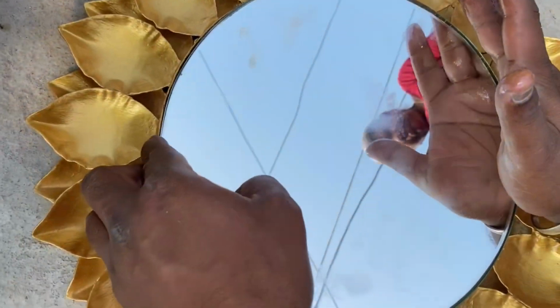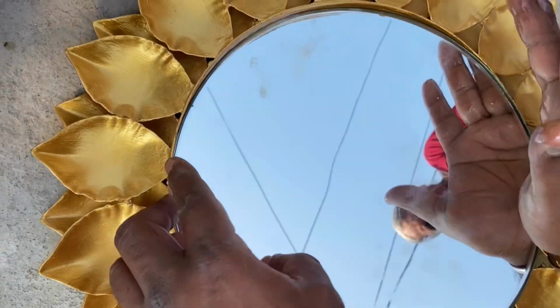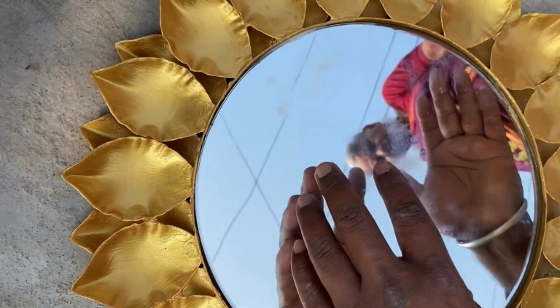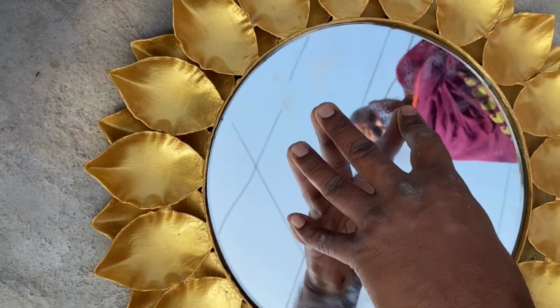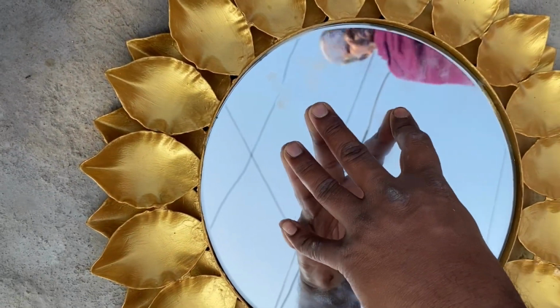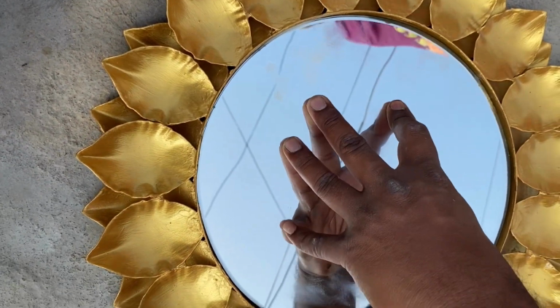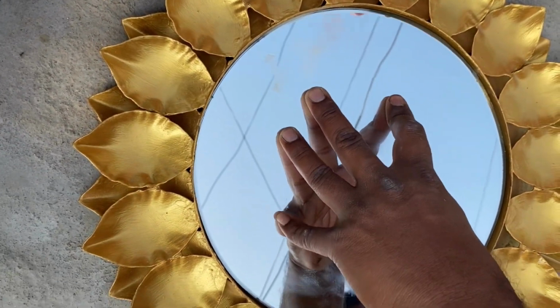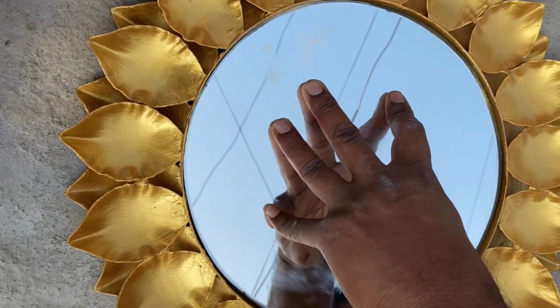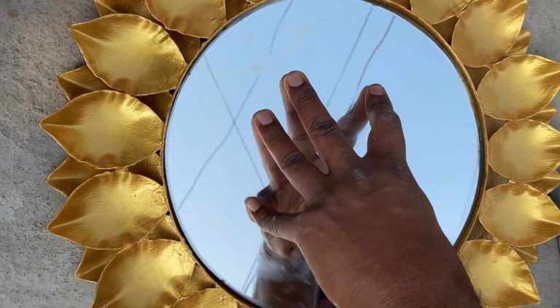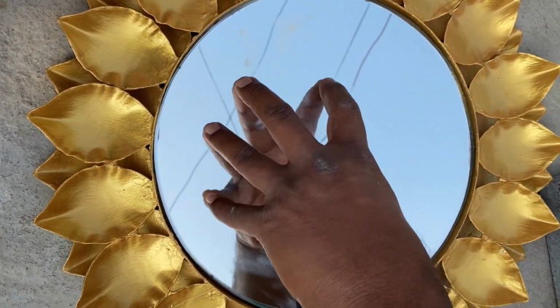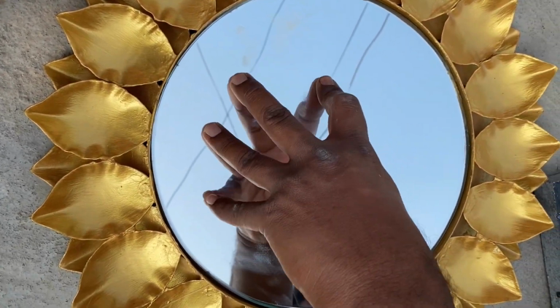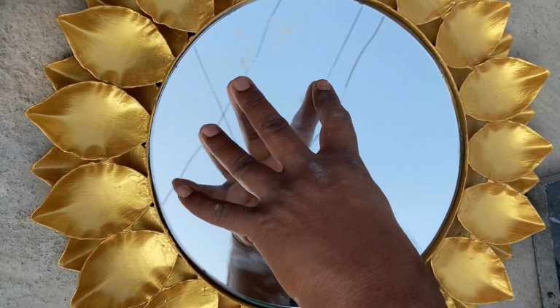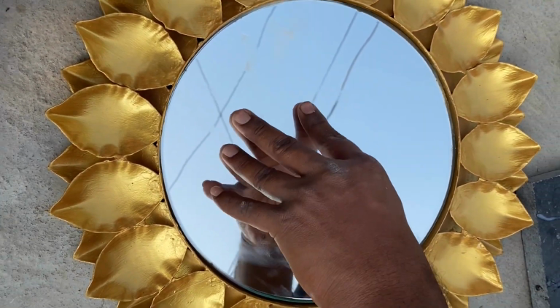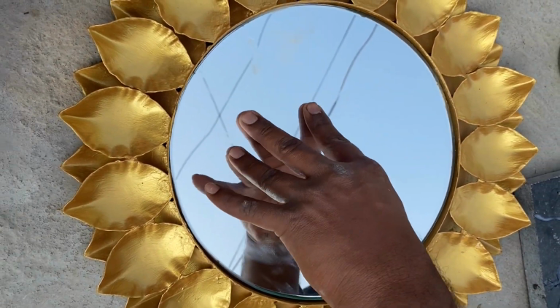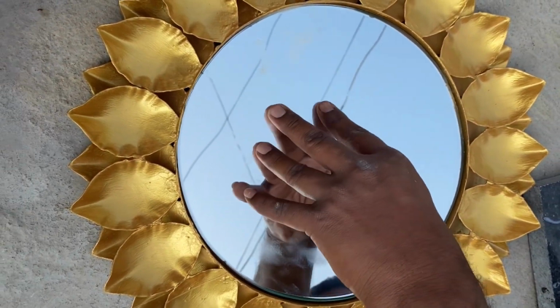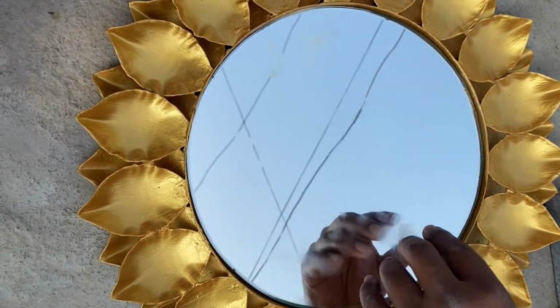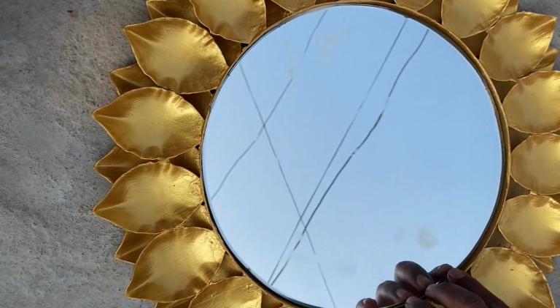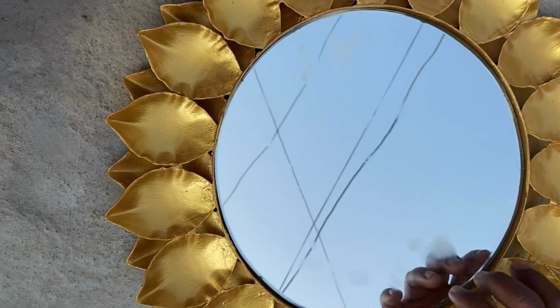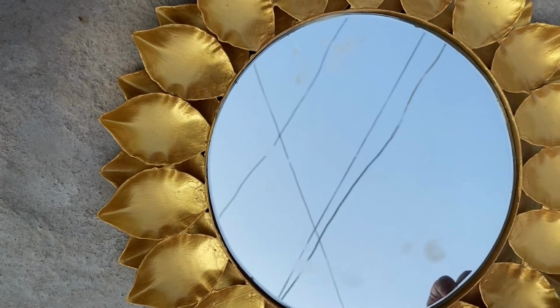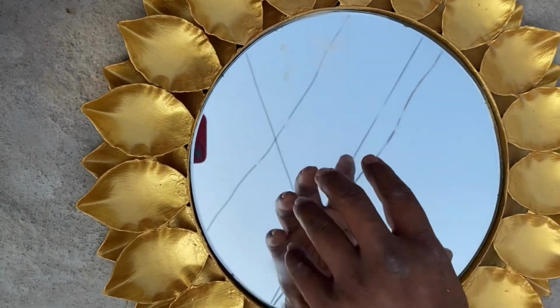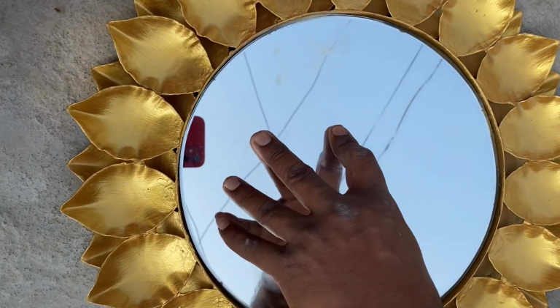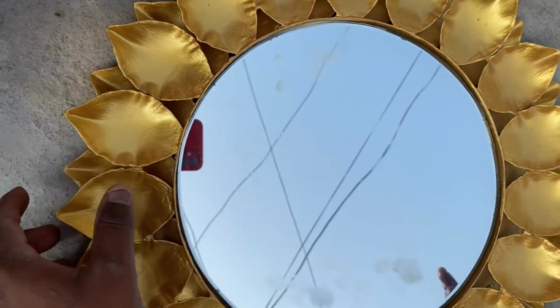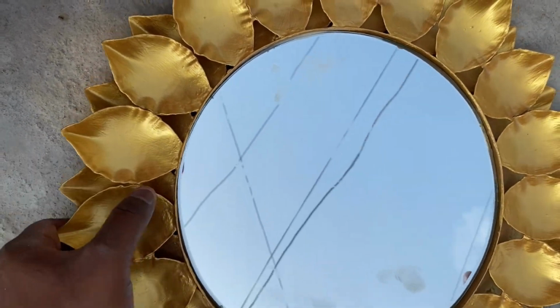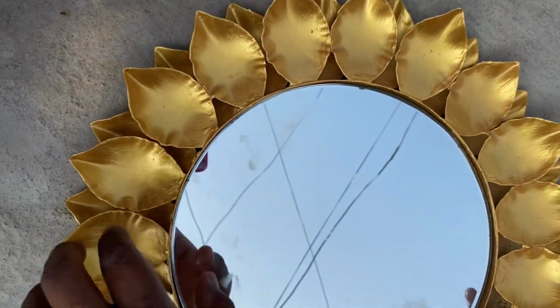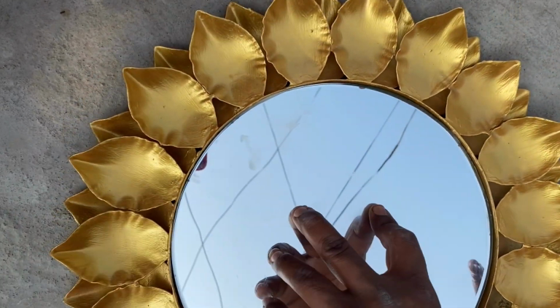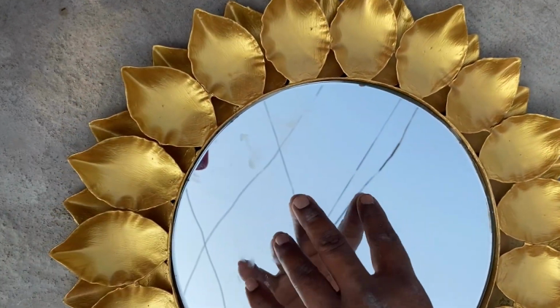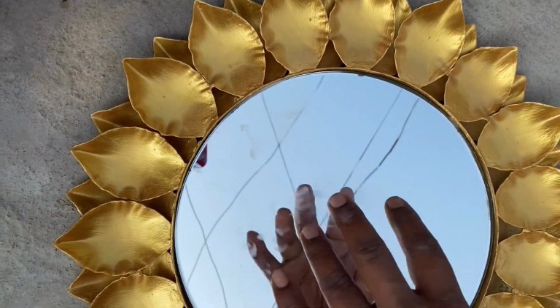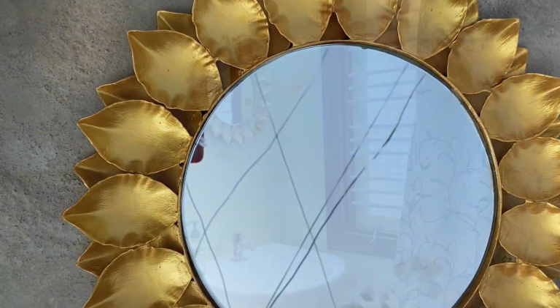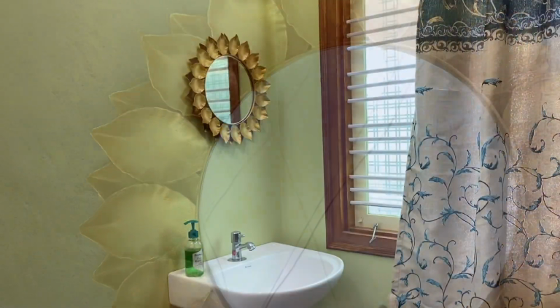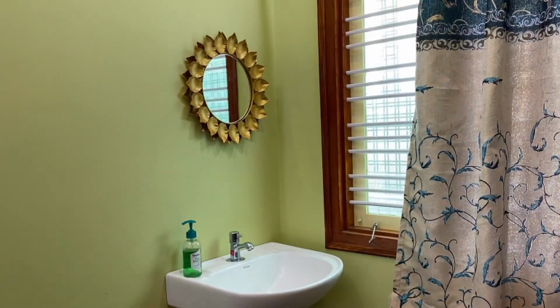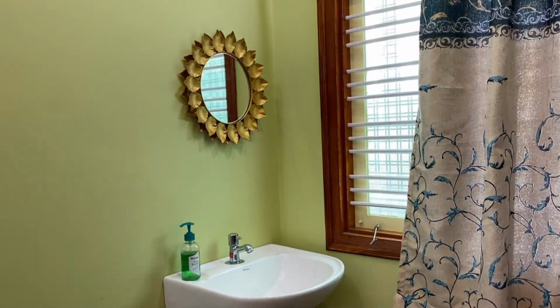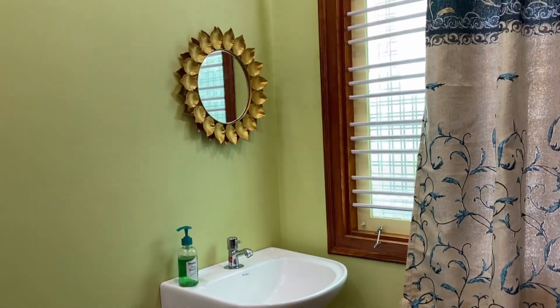Now stick the mirror on the glass pieces as shown and let it dry completely for a day. And it's done.